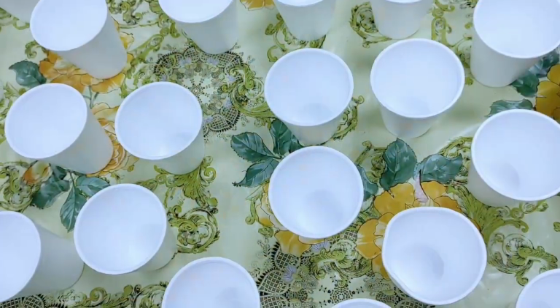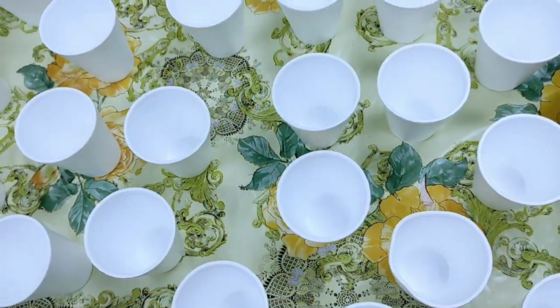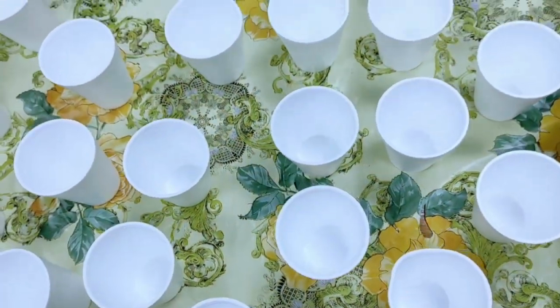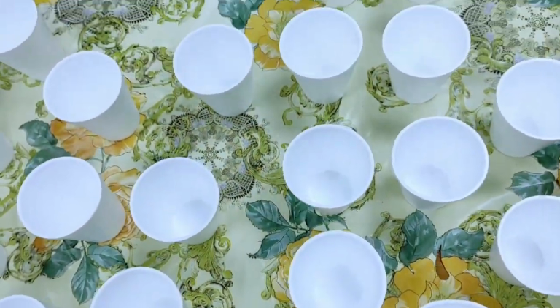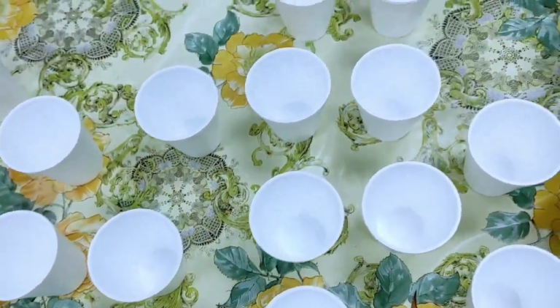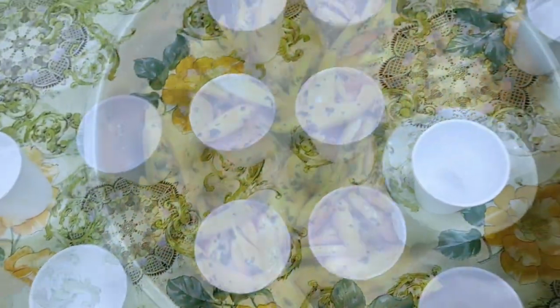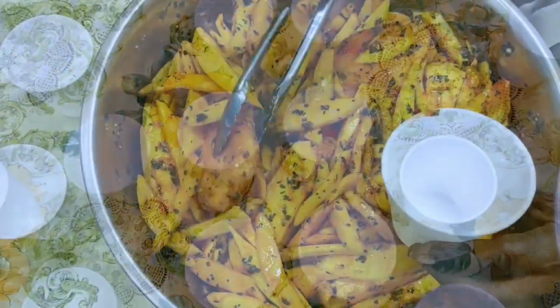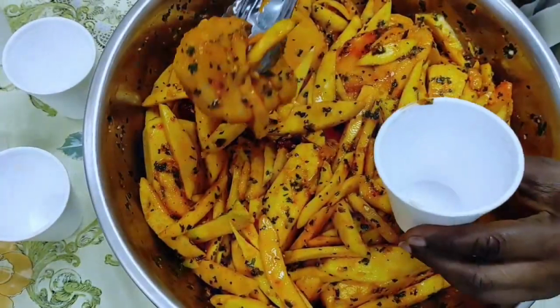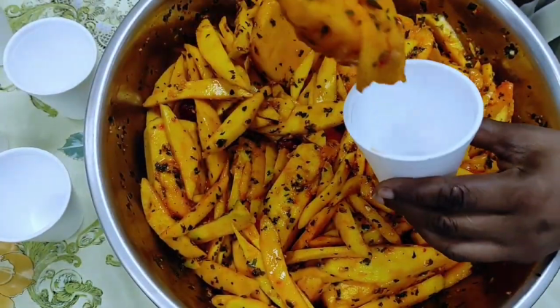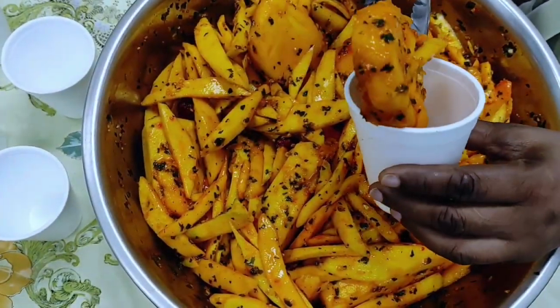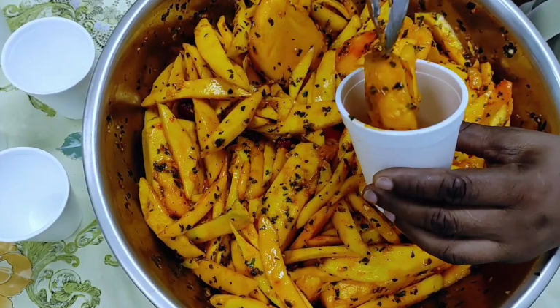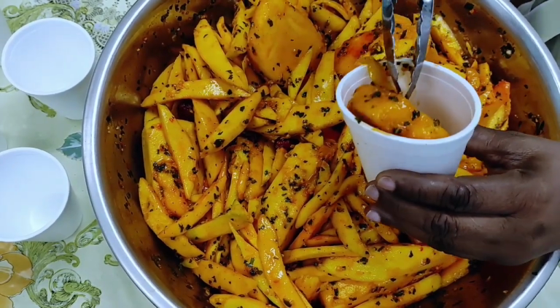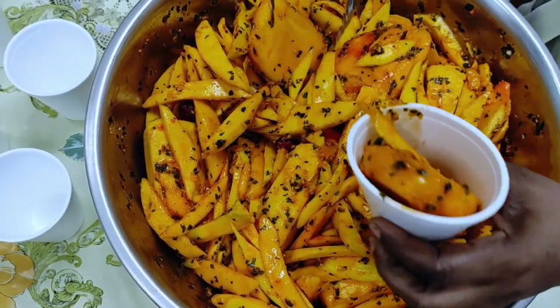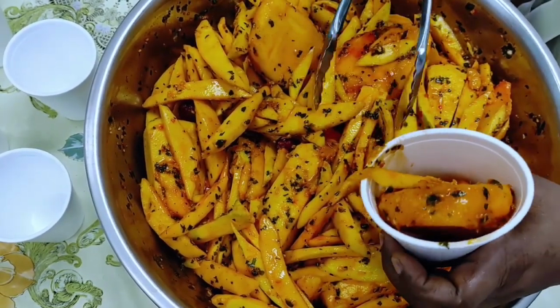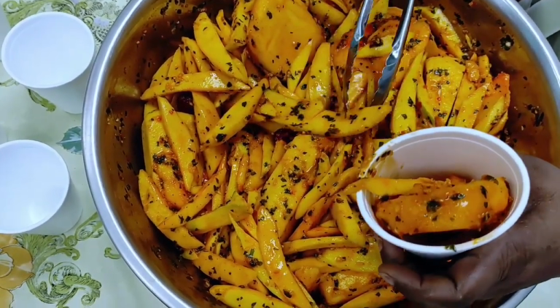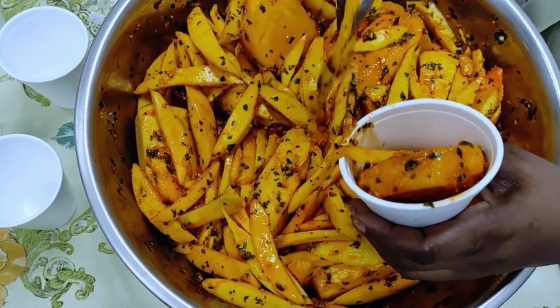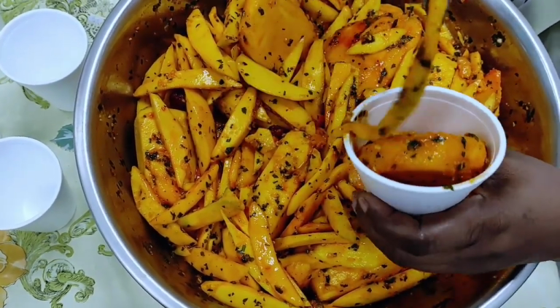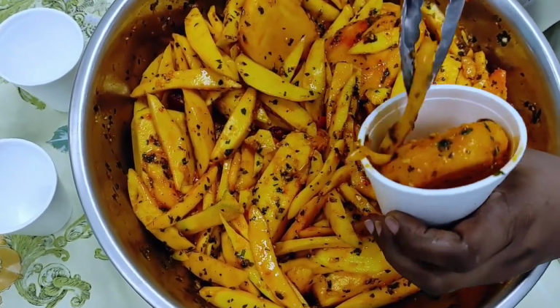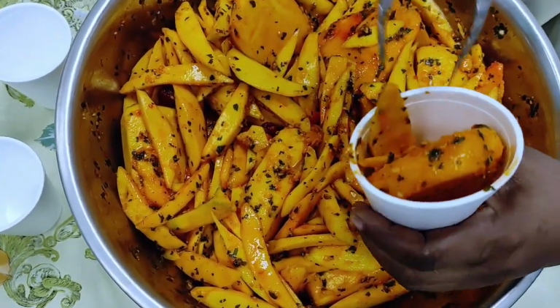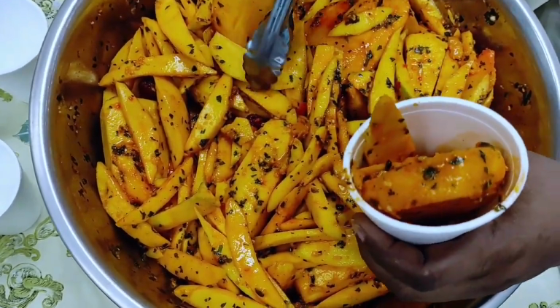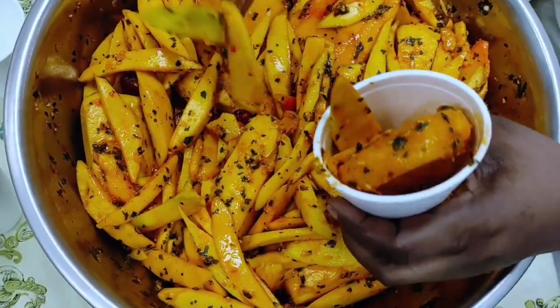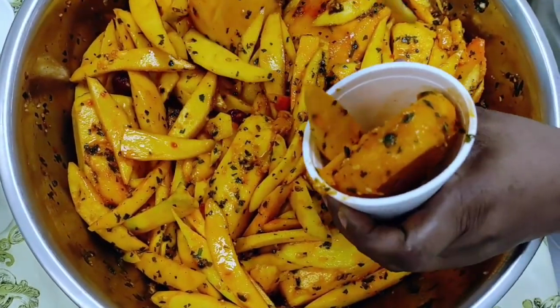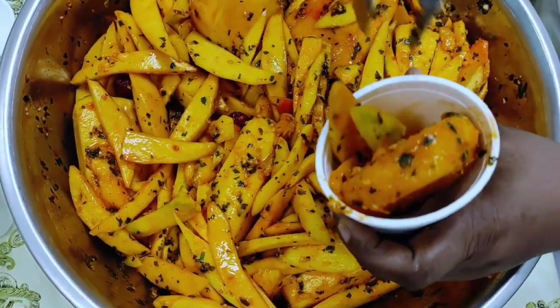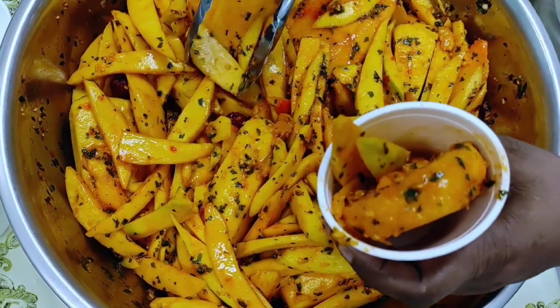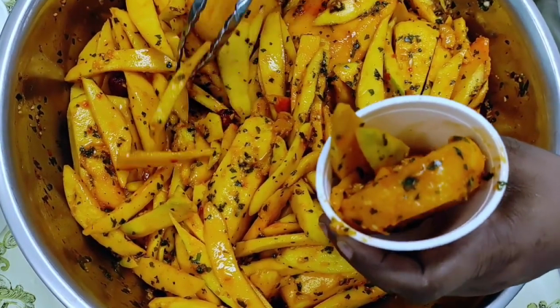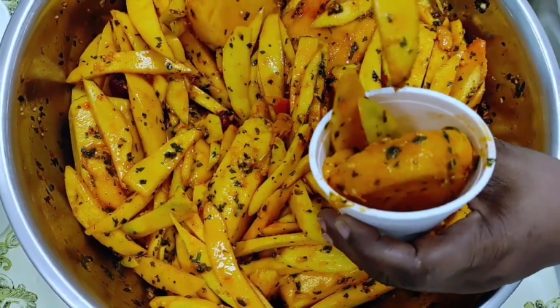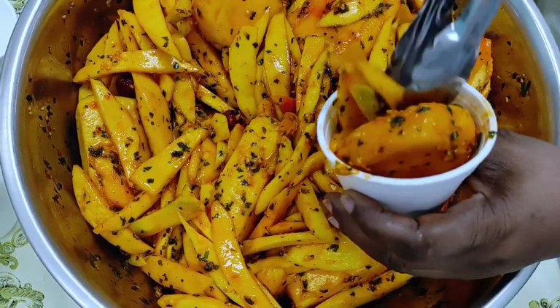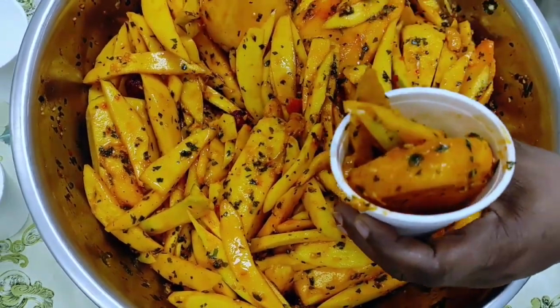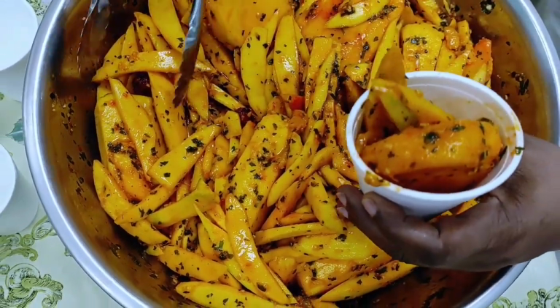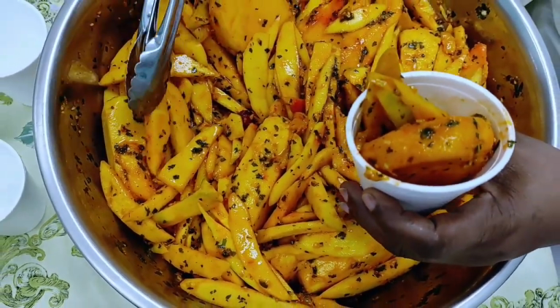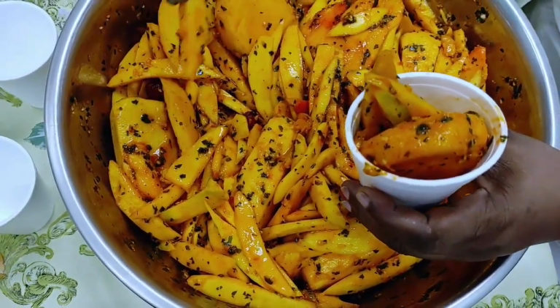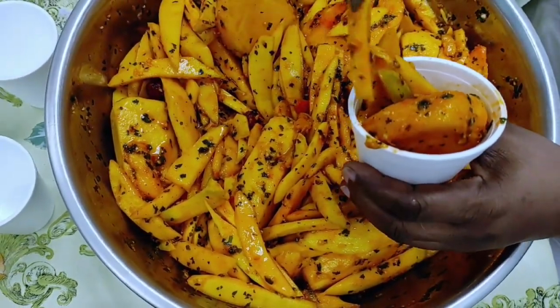Leave a comment below if you try this recipe and let me know how it tasted. As always, thank you for watching, and please remember to like, share, comment, and subscribe for more videos.